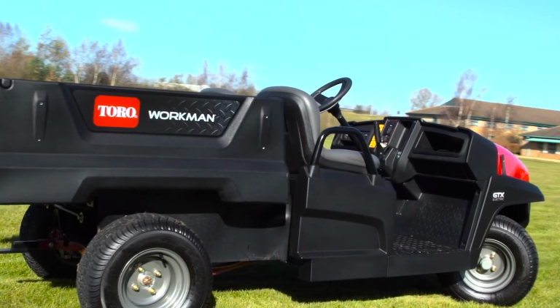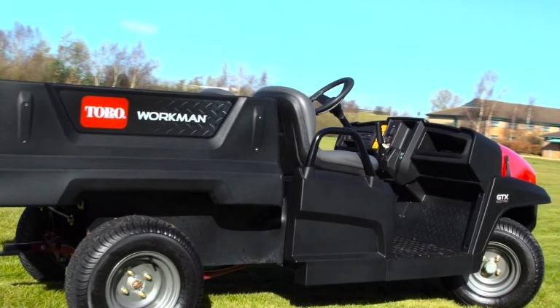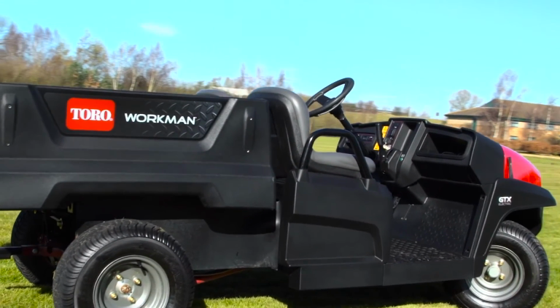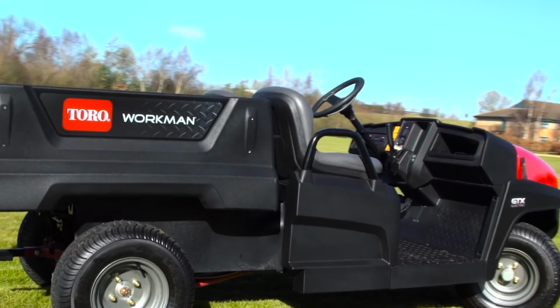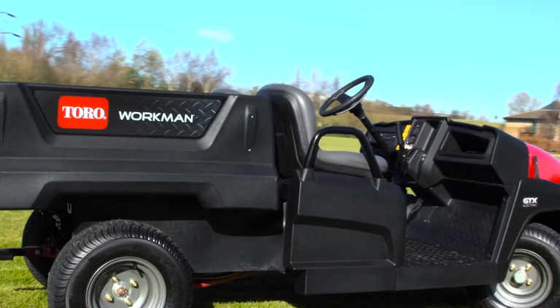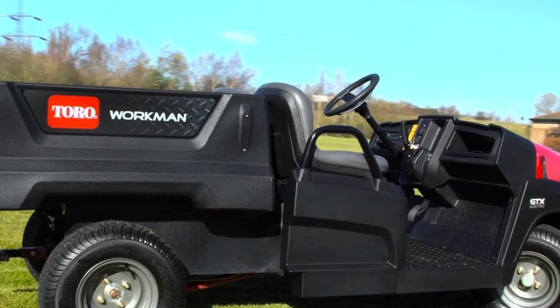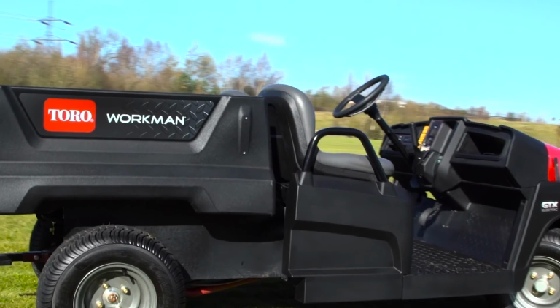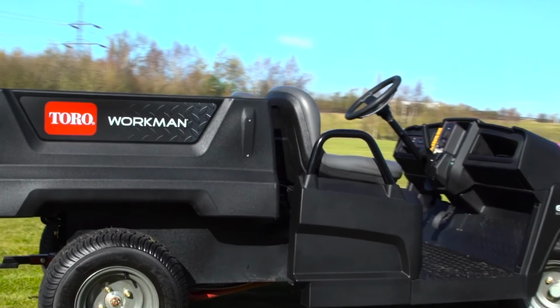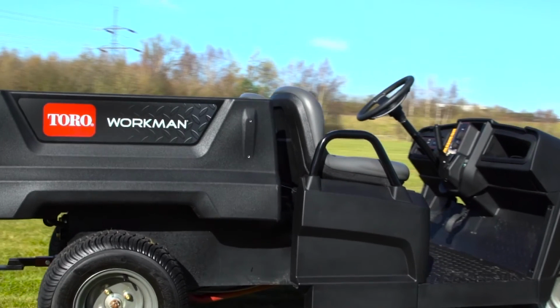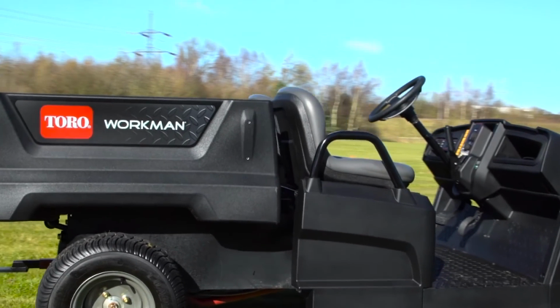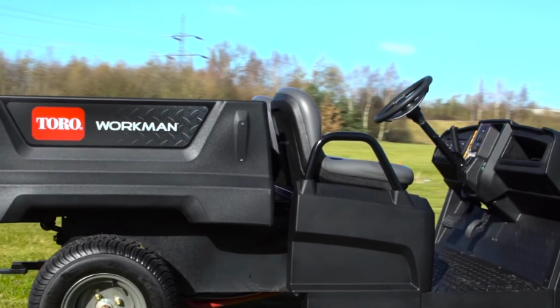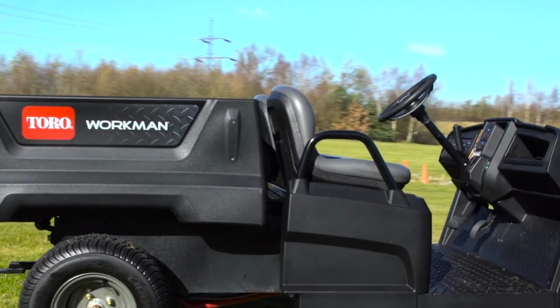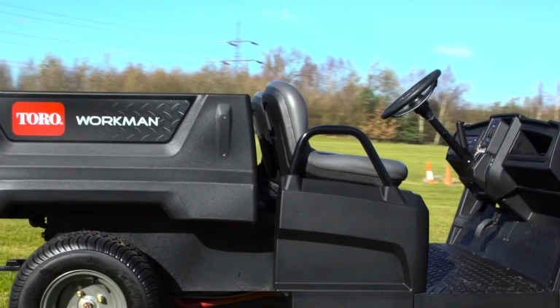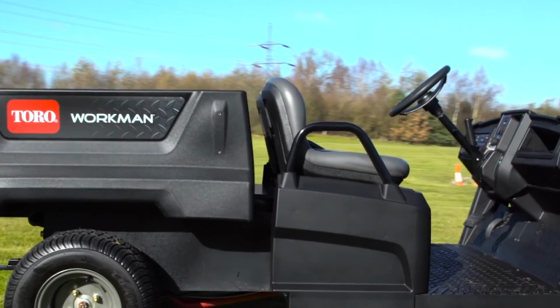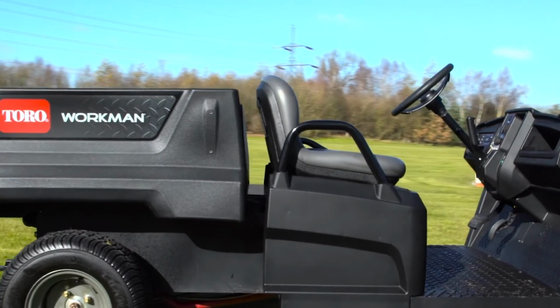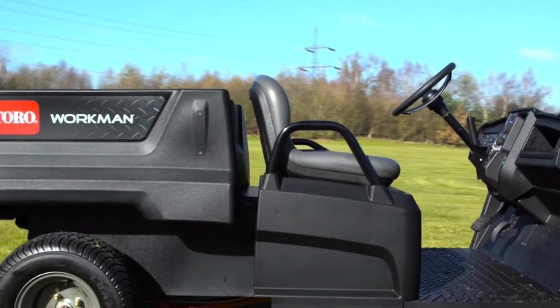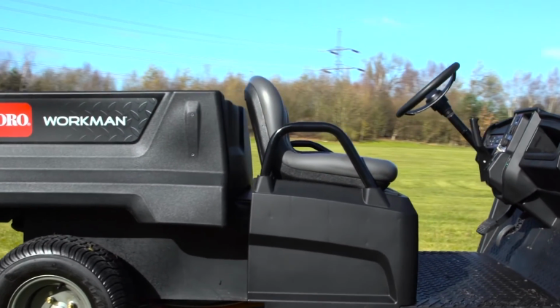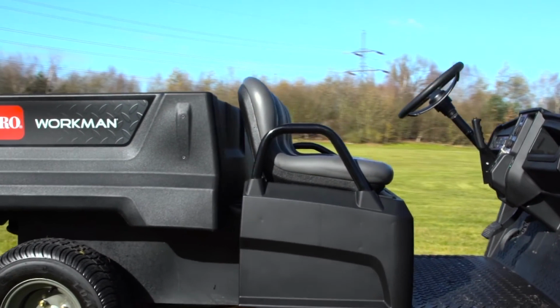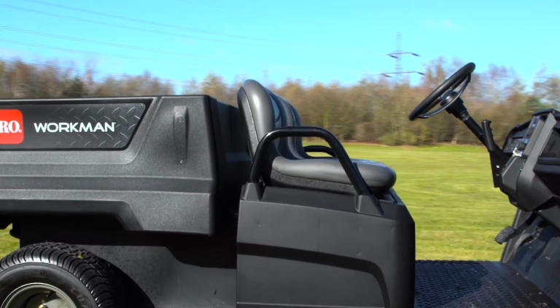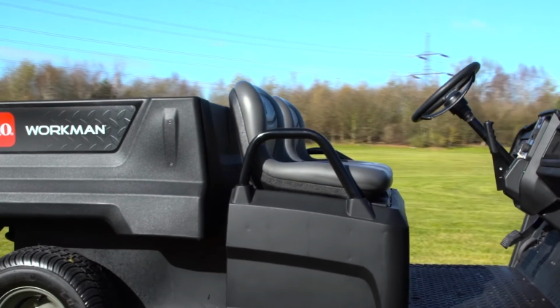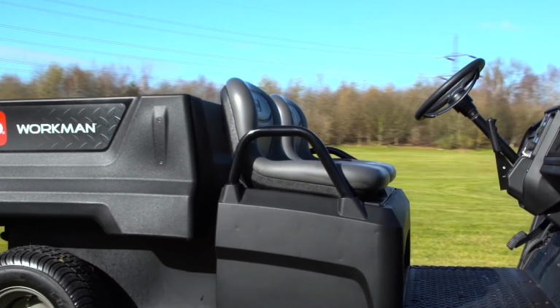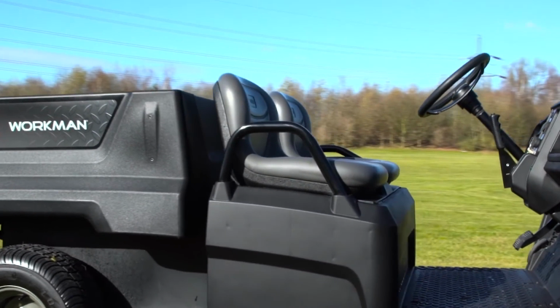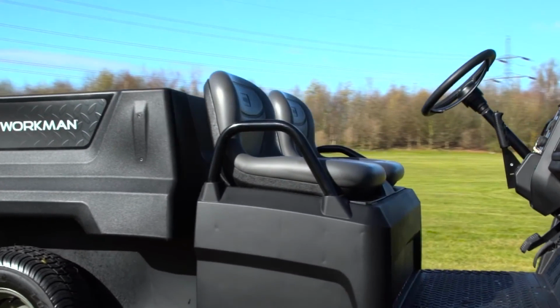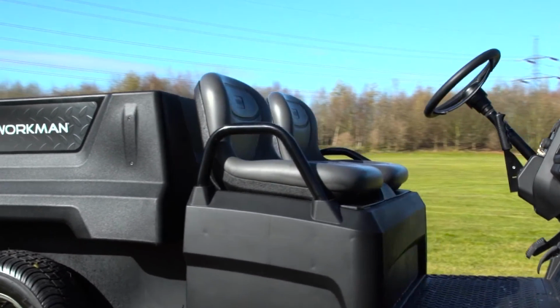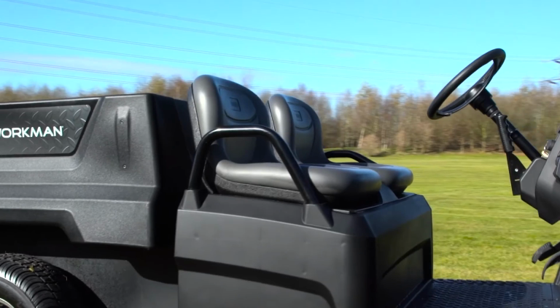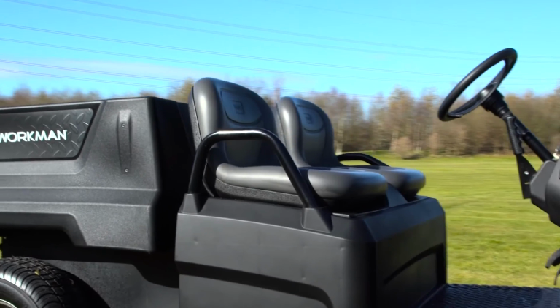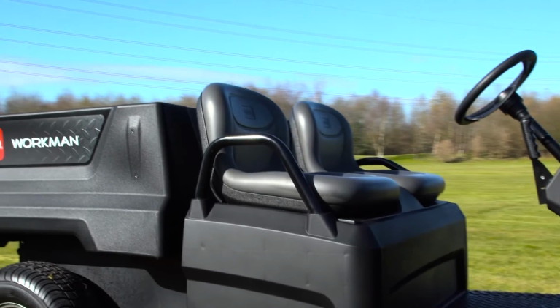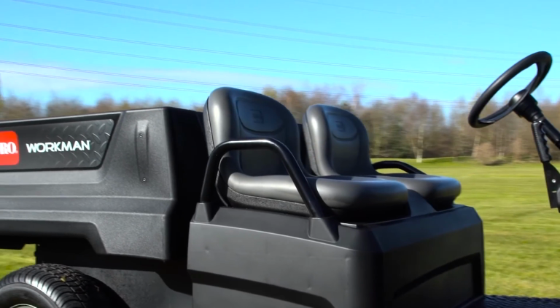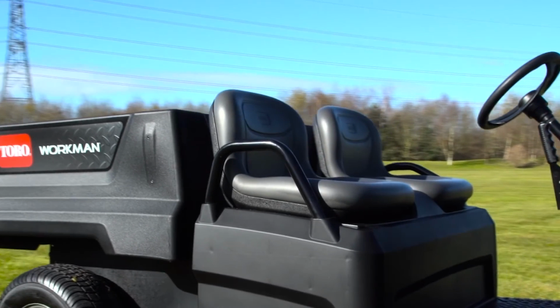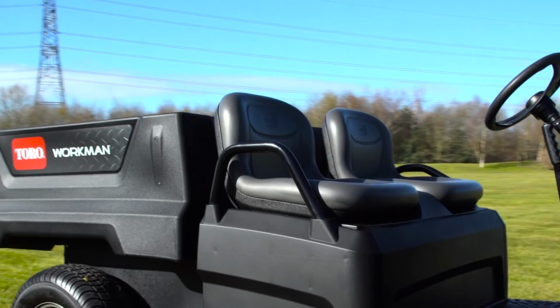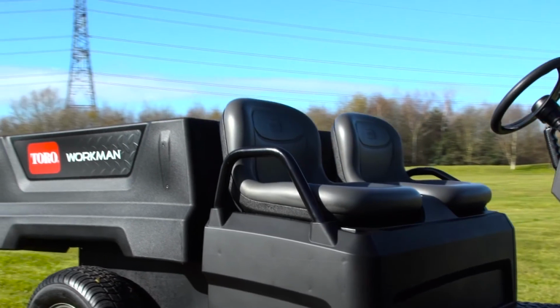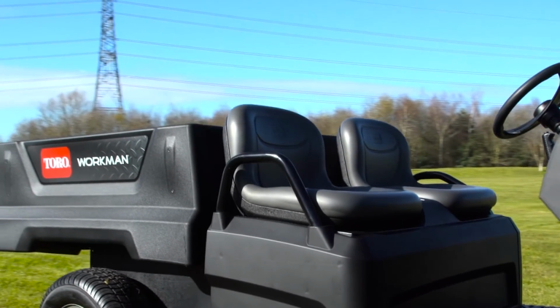The product offers a lot more versatility and therefore meets that customer's need. The Workman GTX is the new addition to the Workman family of utility vehicles from the Toro Company.